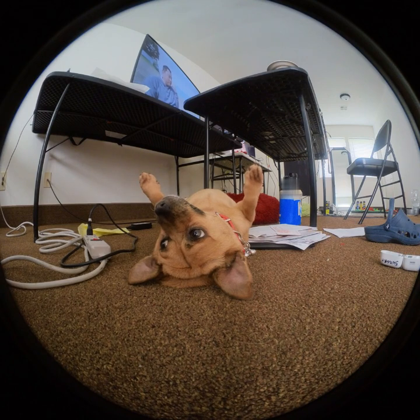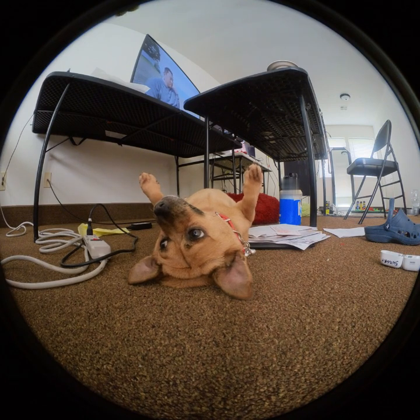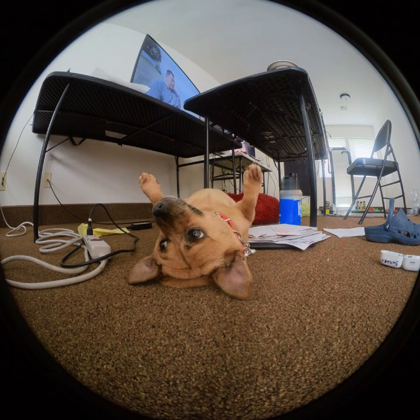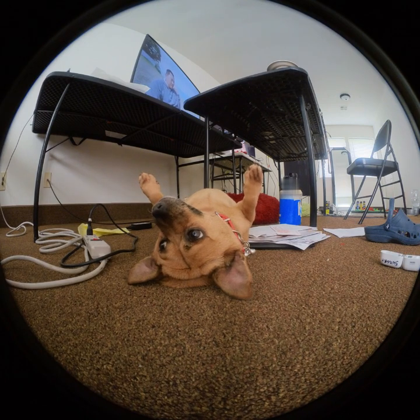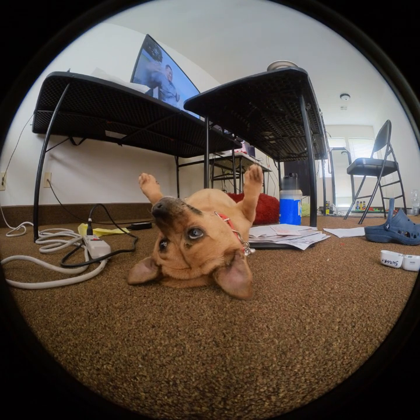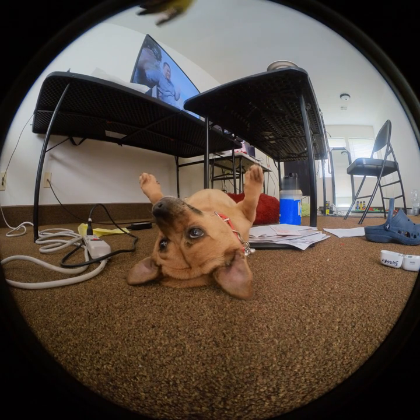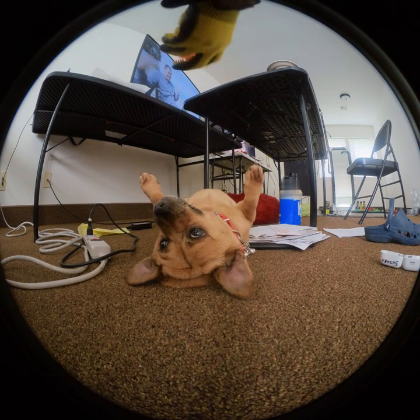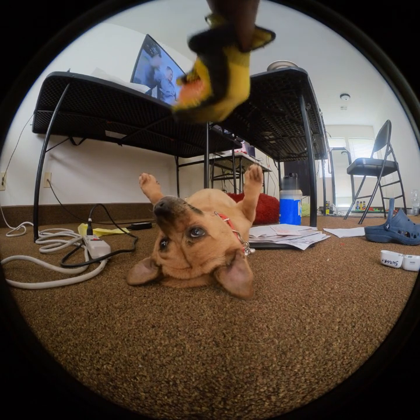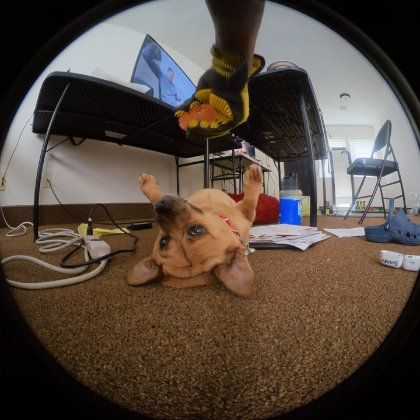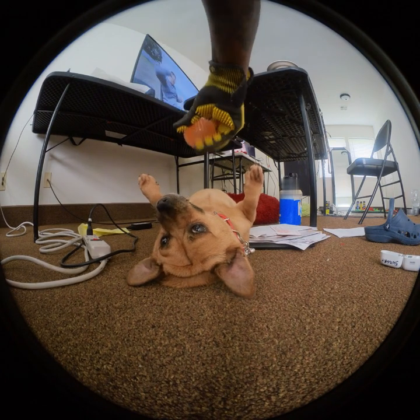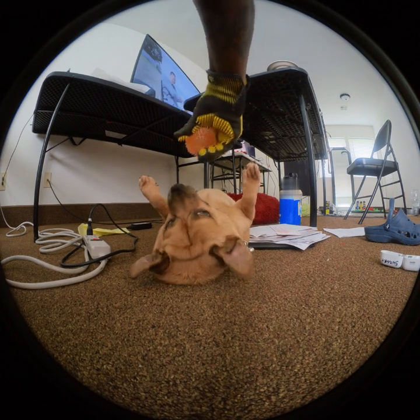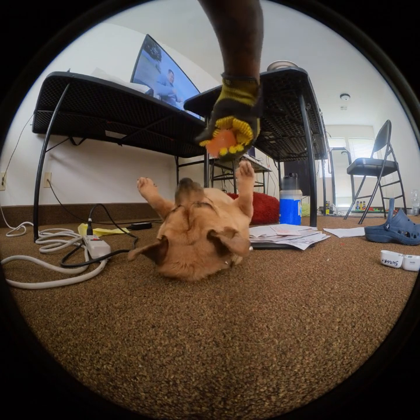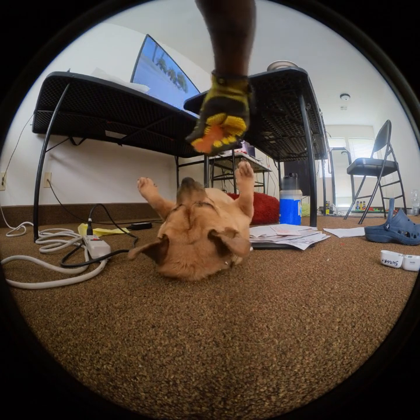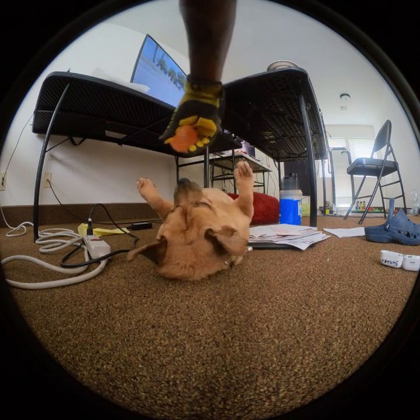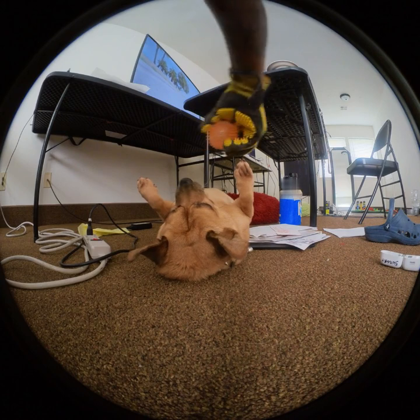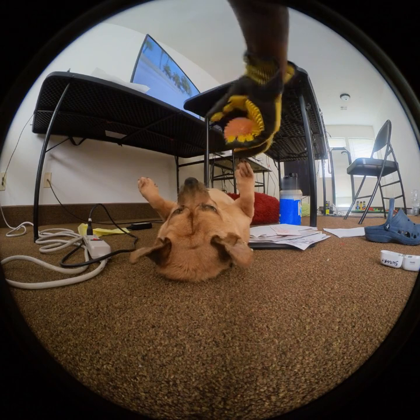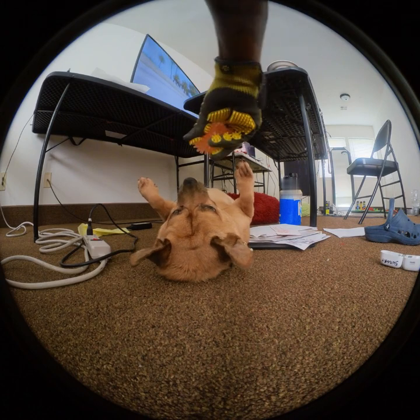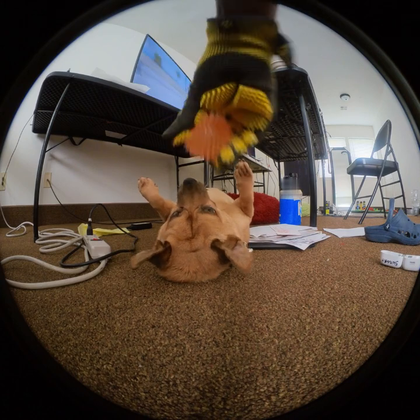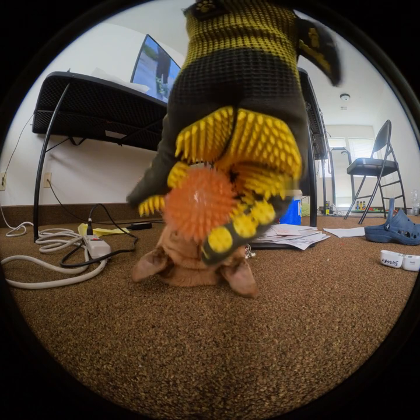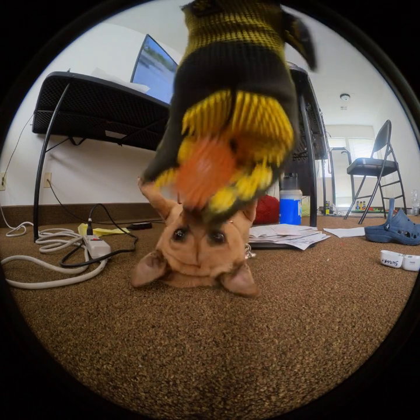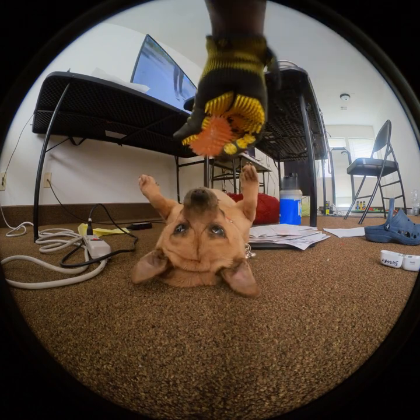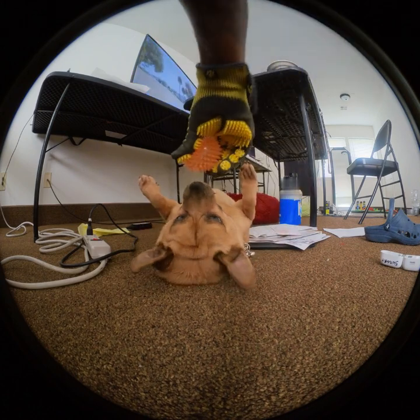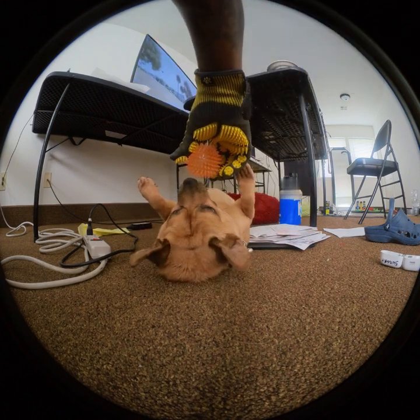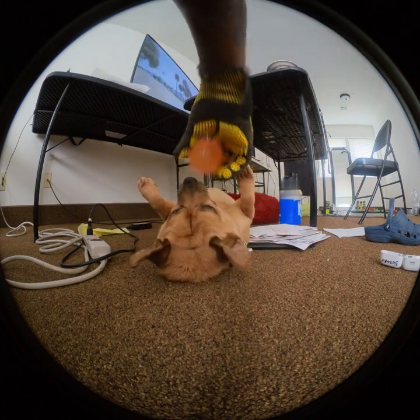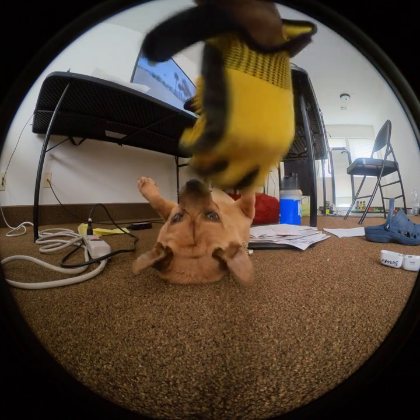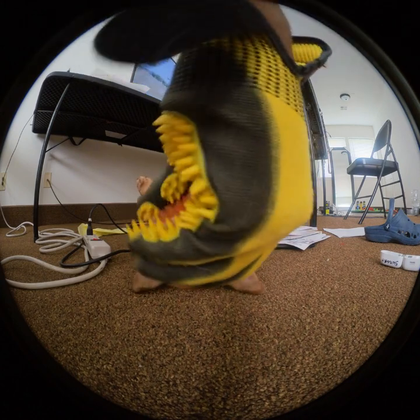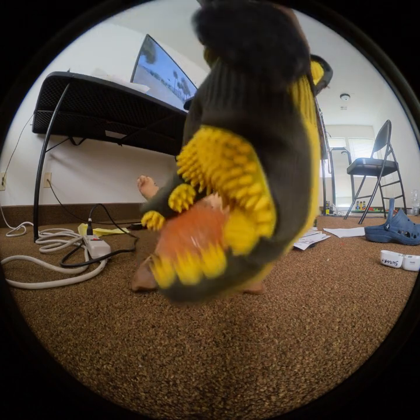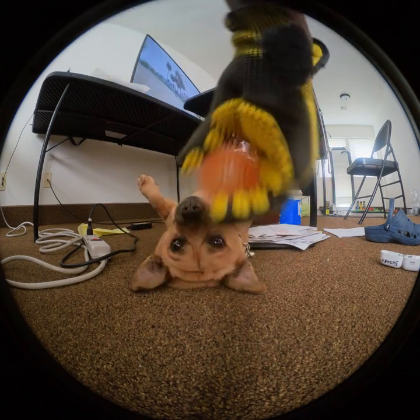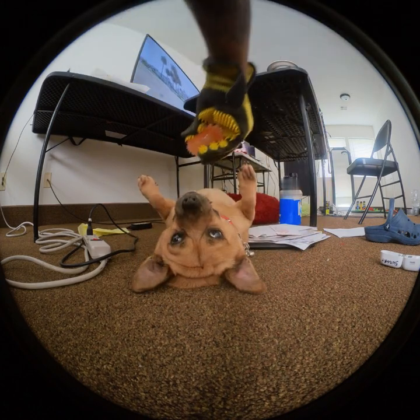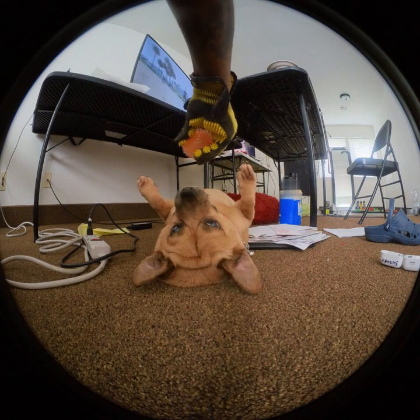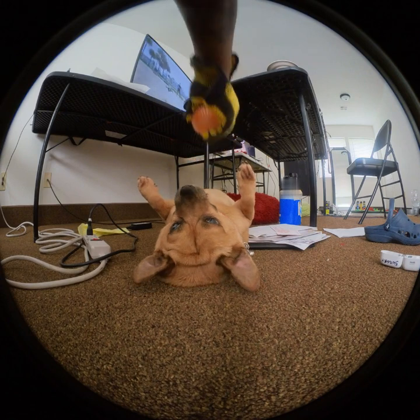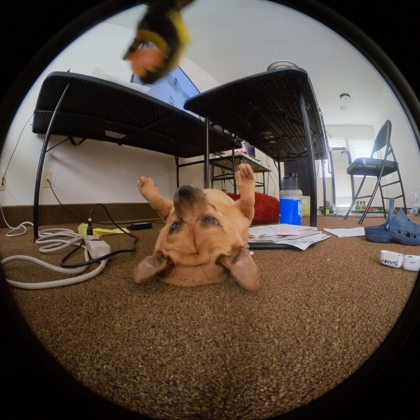So I got a couple thoughts. This is a new landing approach, and after you've done it, it's really hard to disarm this drone in FPV mode.